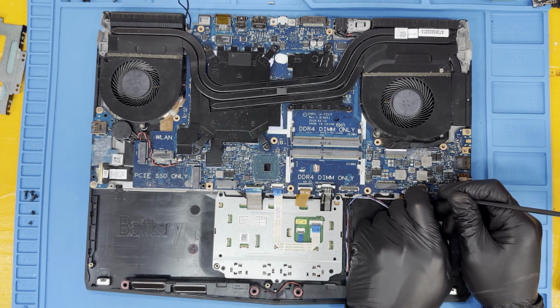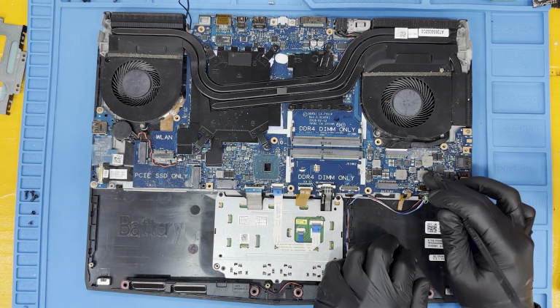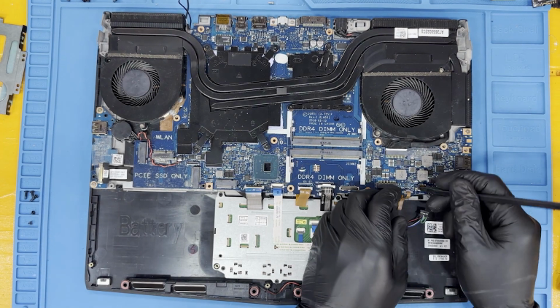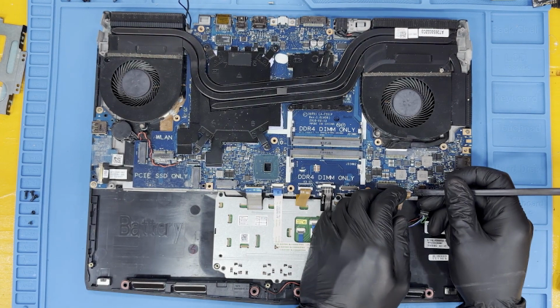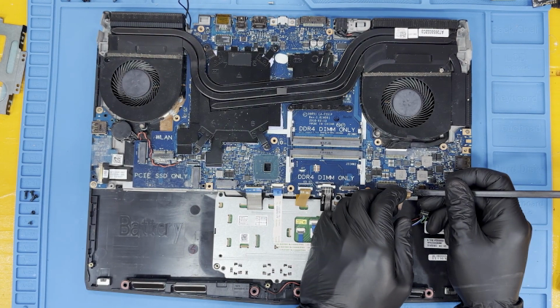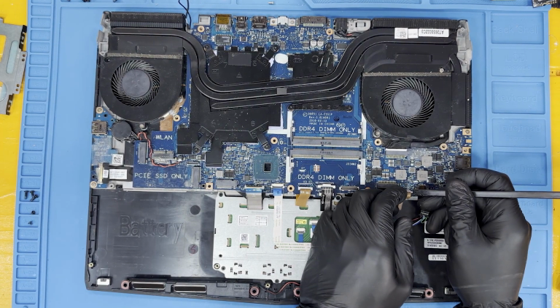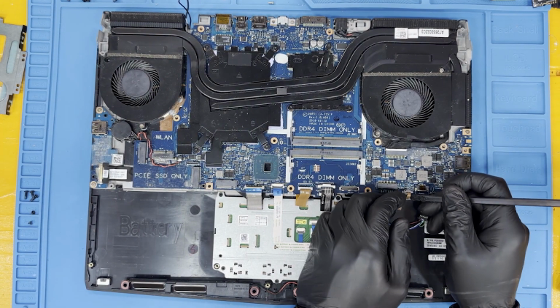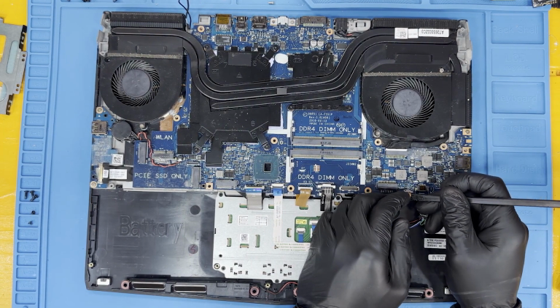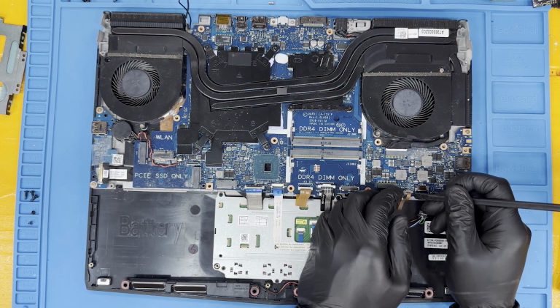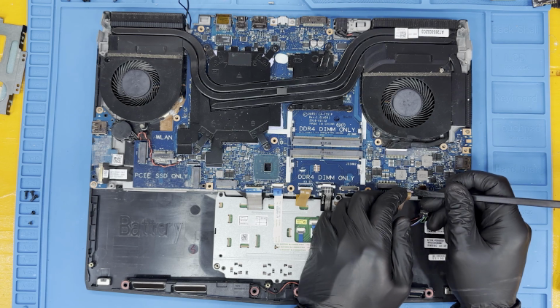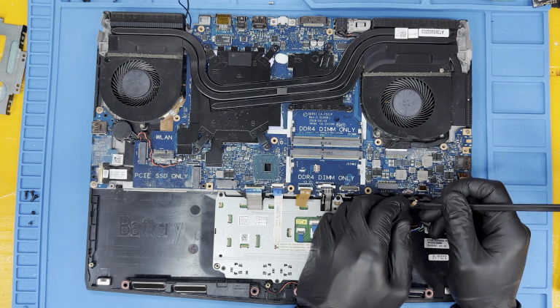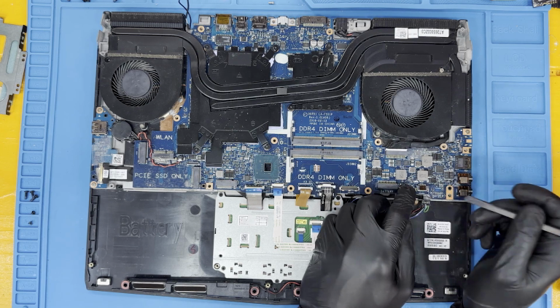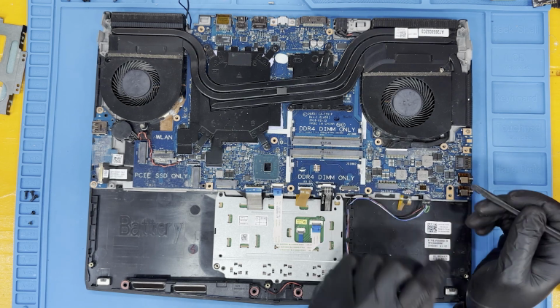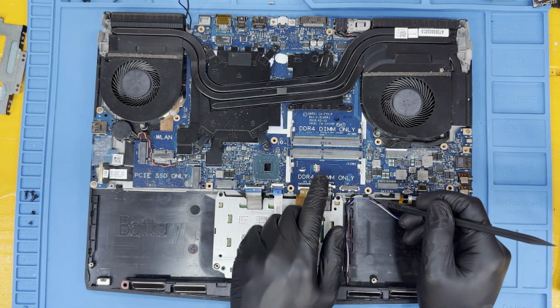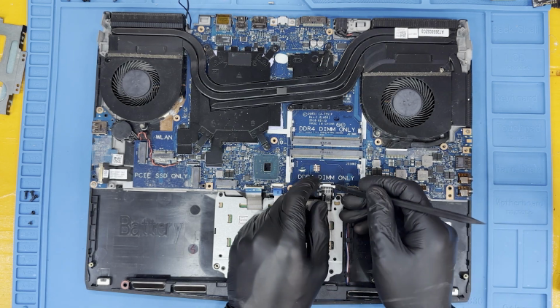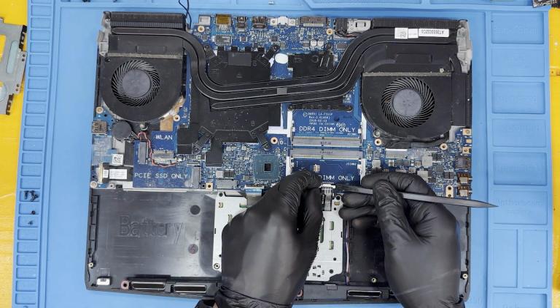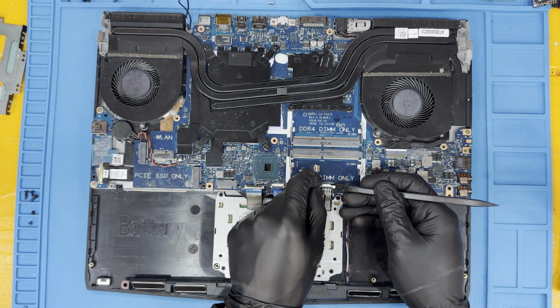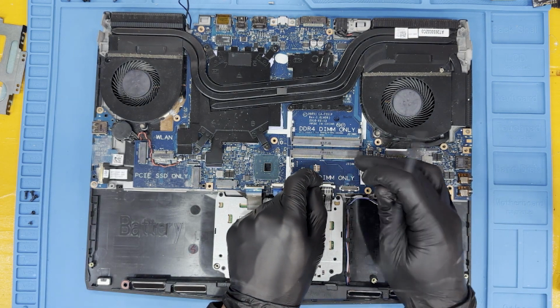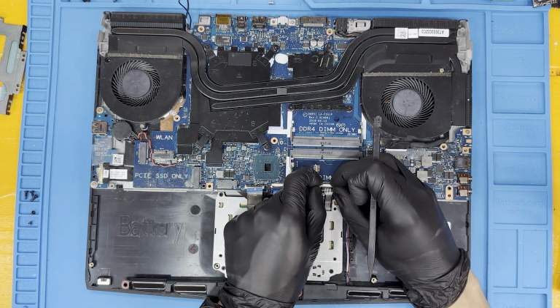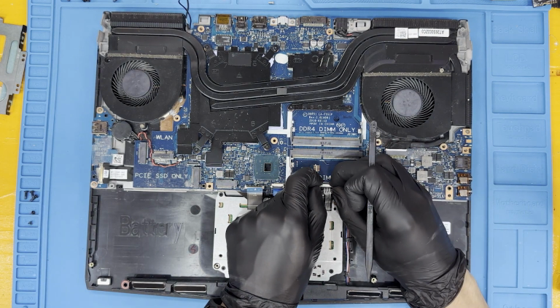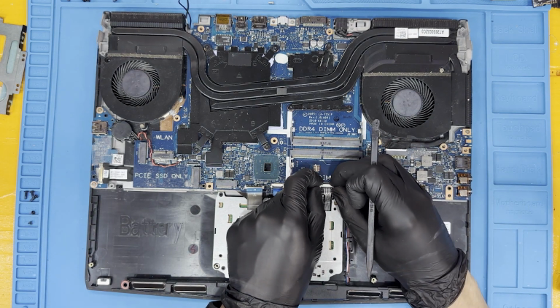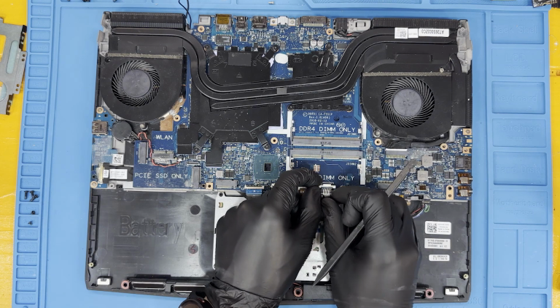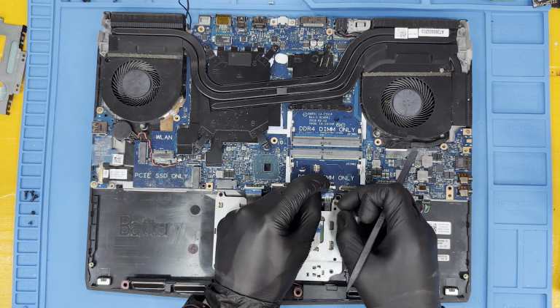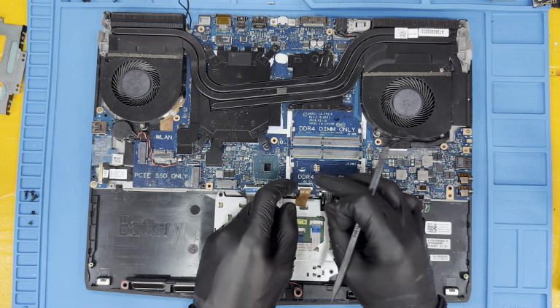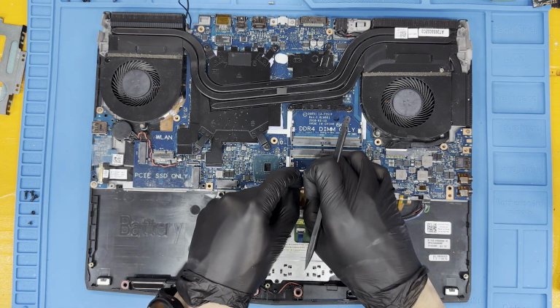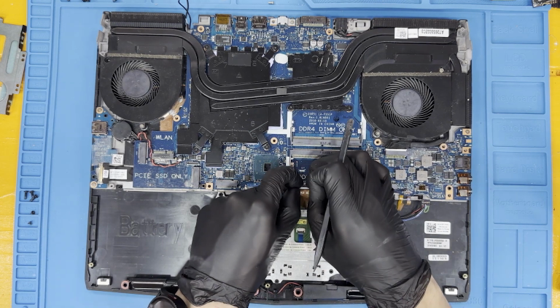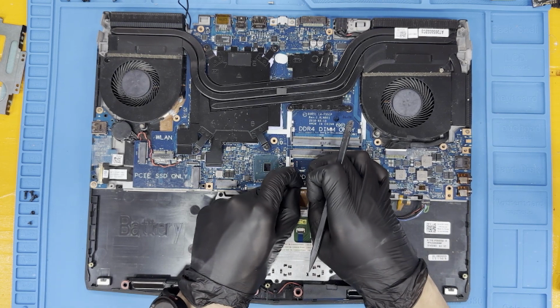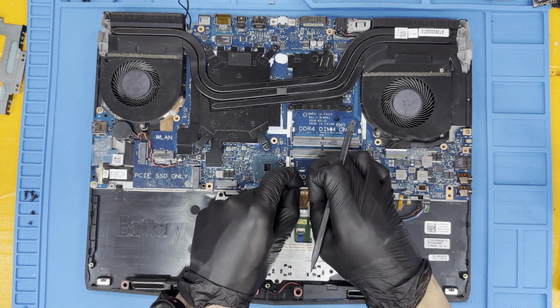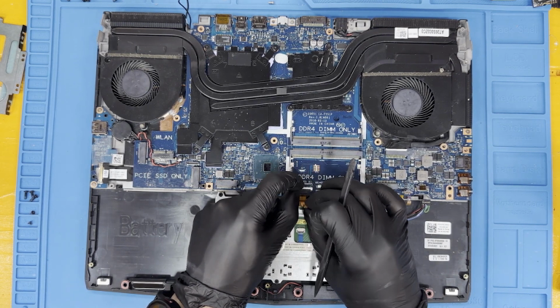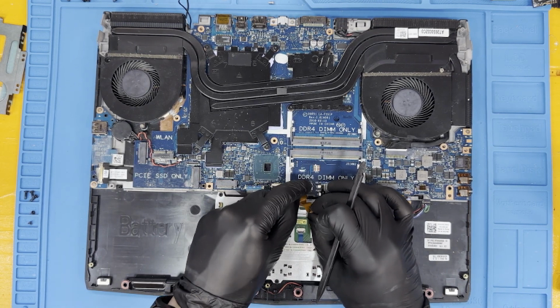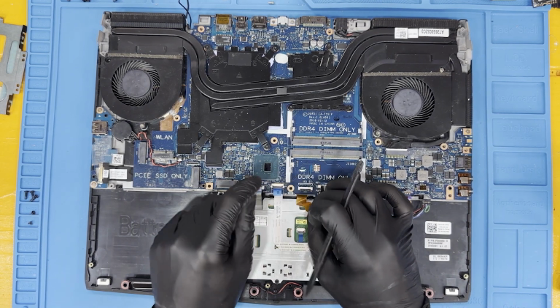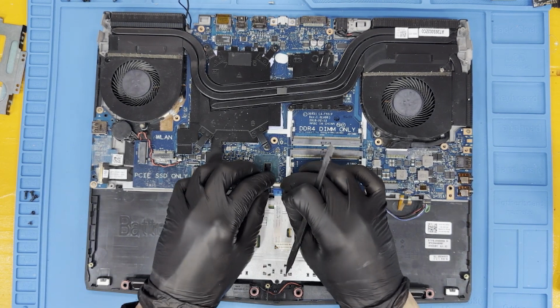If you need any of the tools or parts shown in this teardown, all of the equipment shown in this video will be linked in the description below. Feel free to check out our large tool and part catalog on techdep.com for any and all of your tech needs.